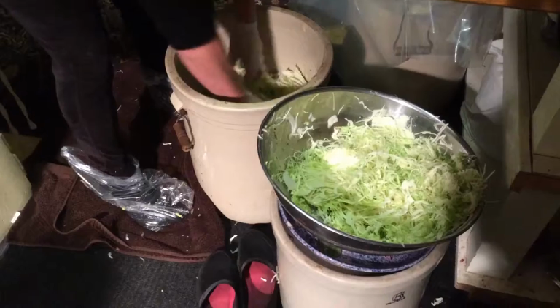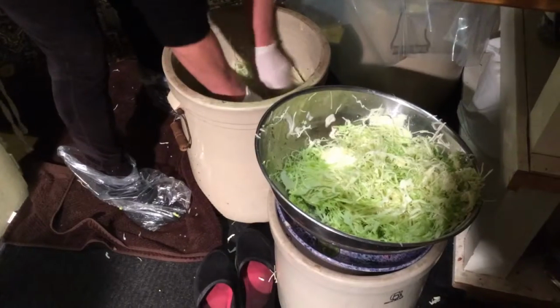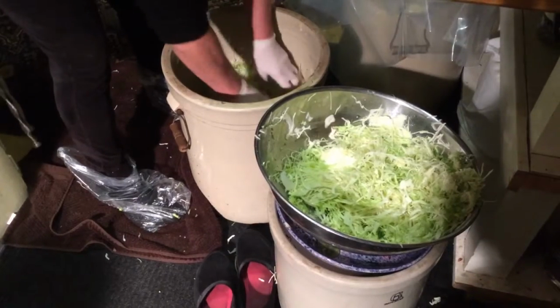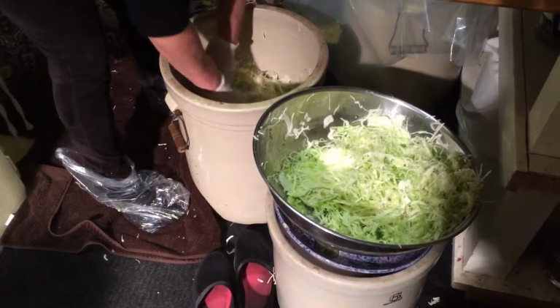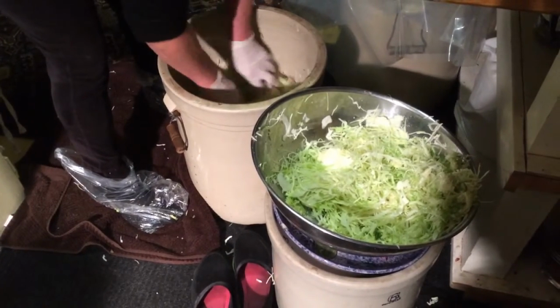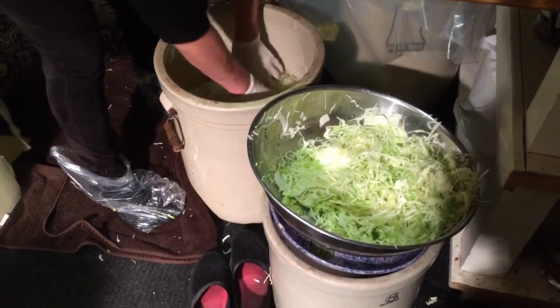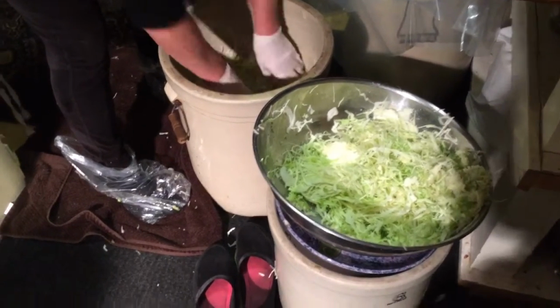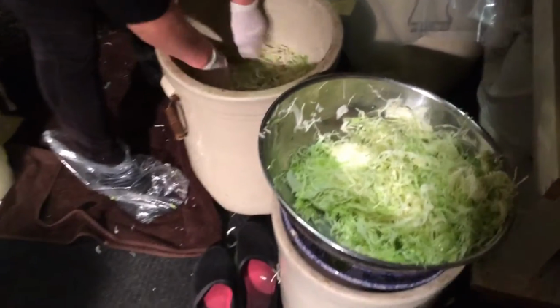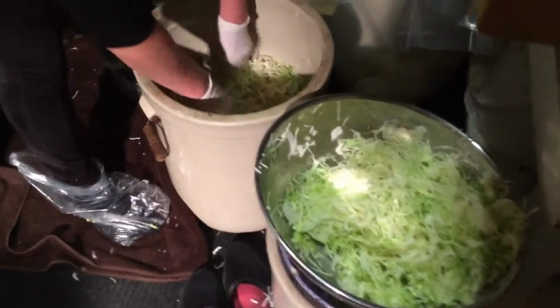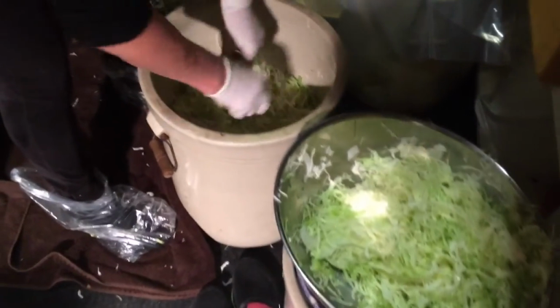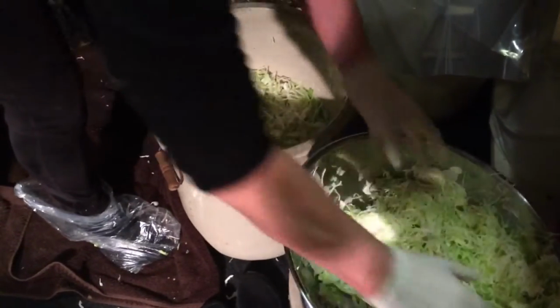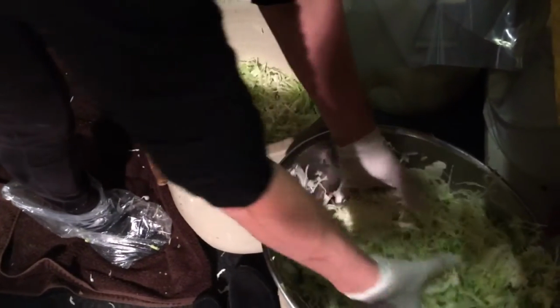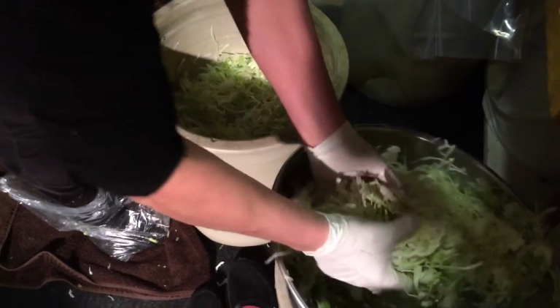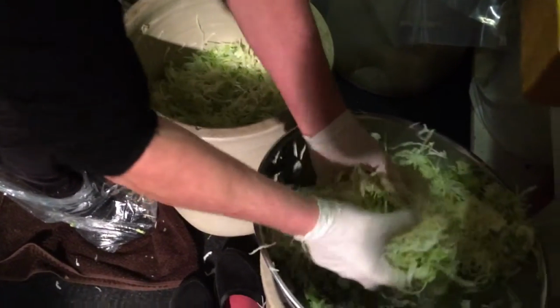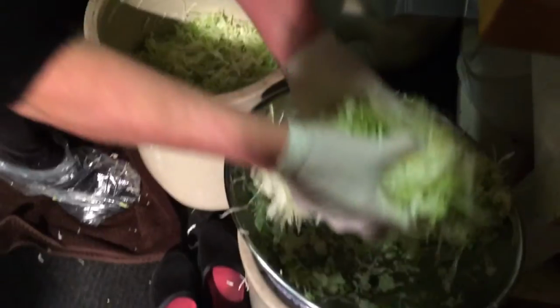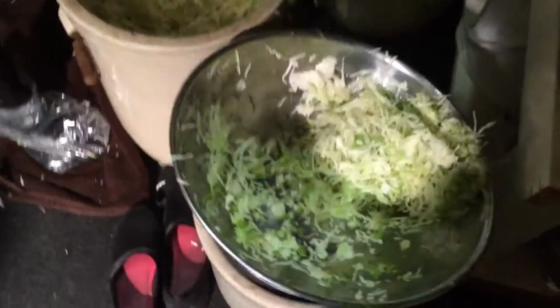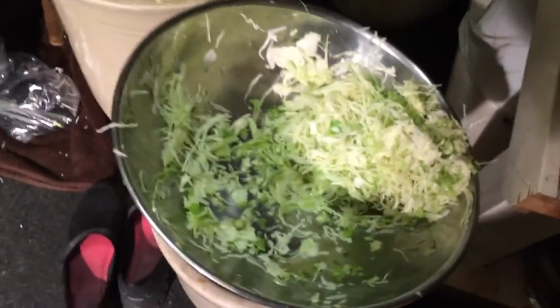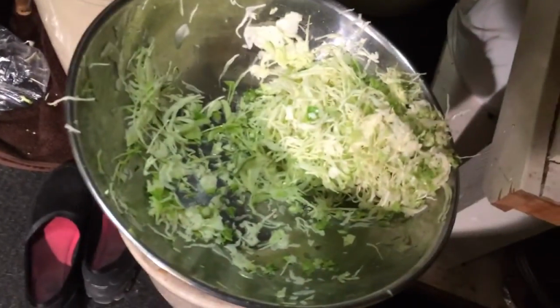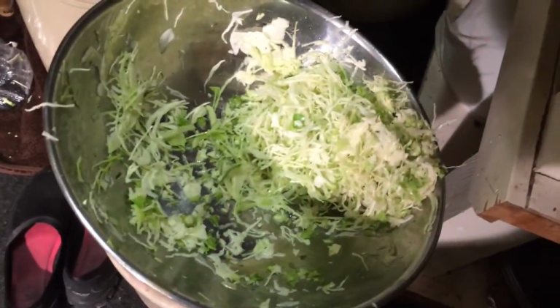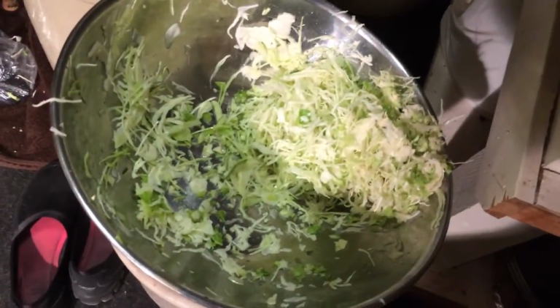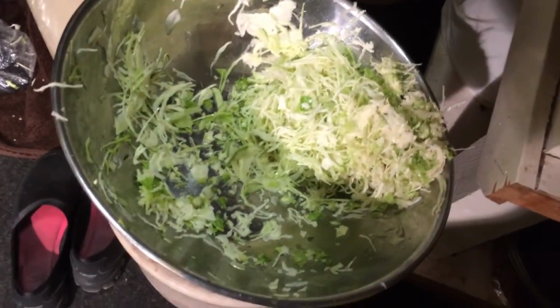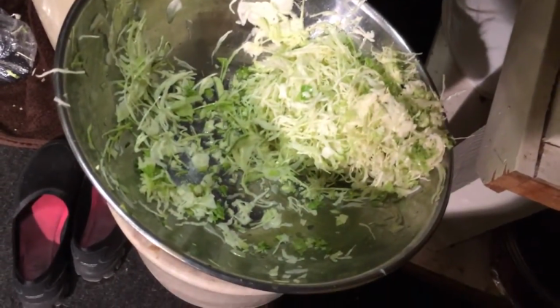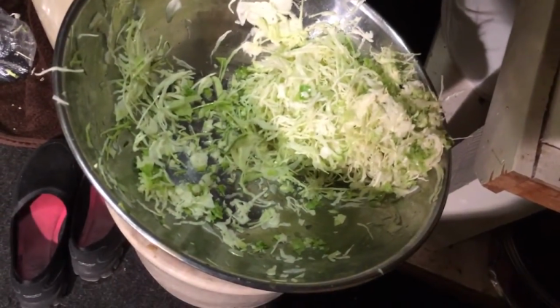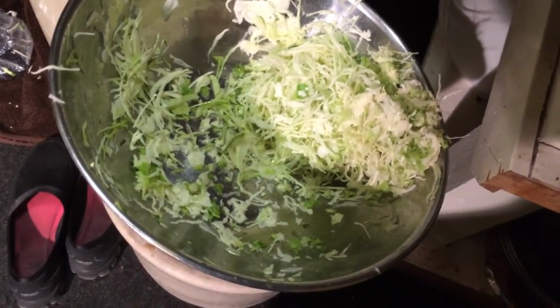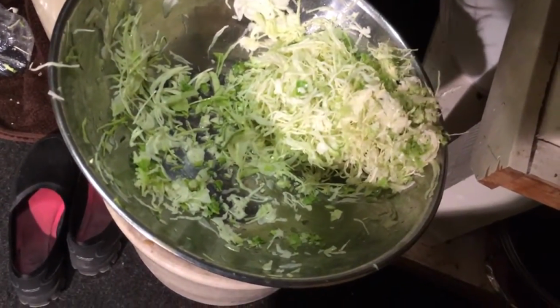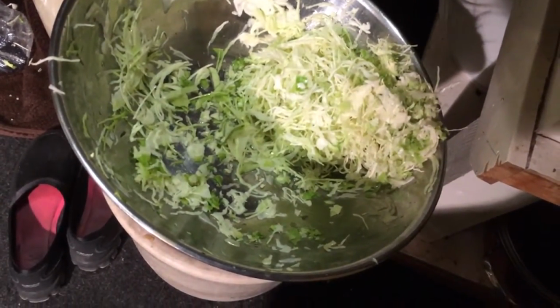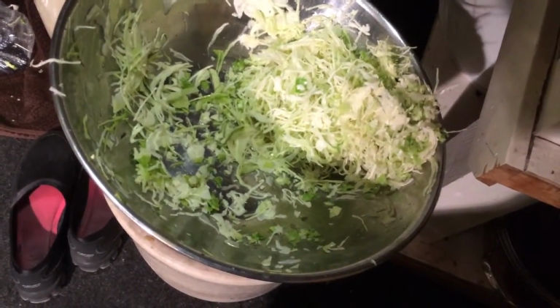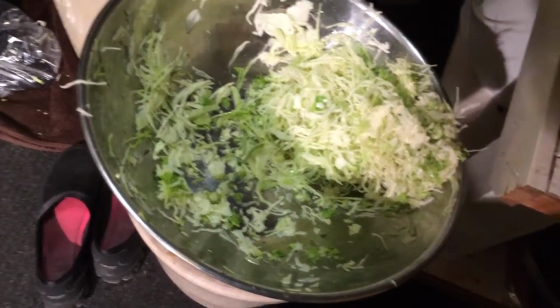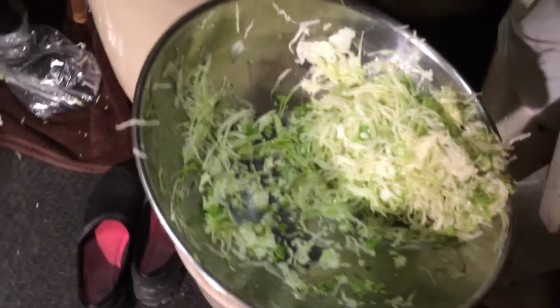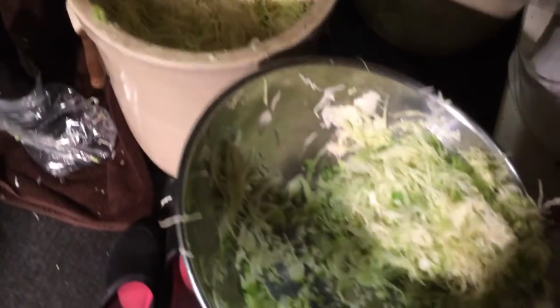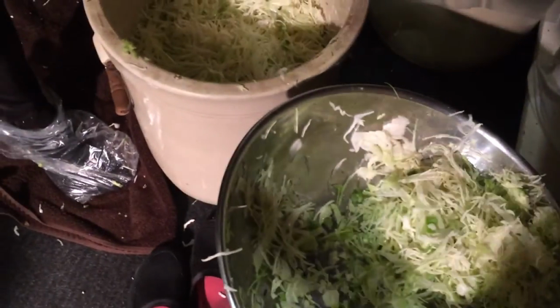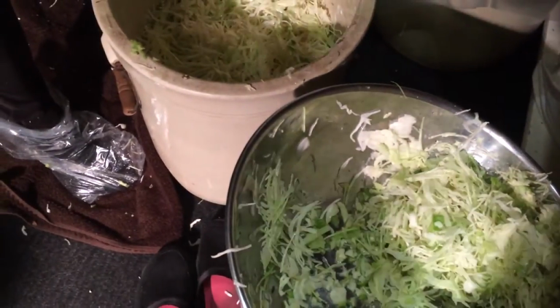Sauerkraut time again. Vanessa's making a whole big crock full of sauerkraut. Look at this wonderful cabbage. It's amazing. It's your favourite time of year, isn't it?